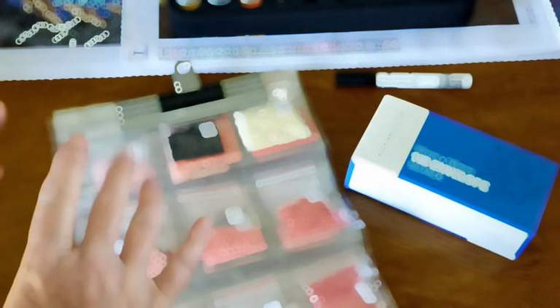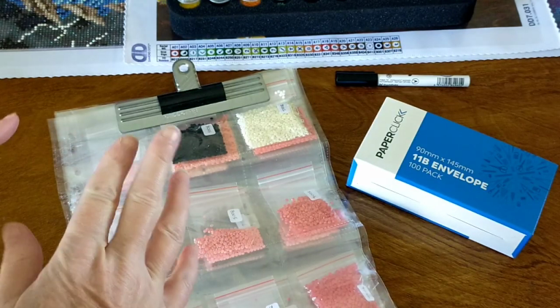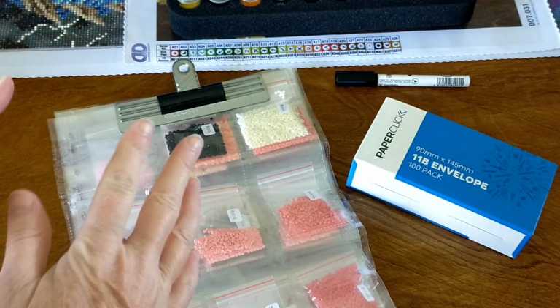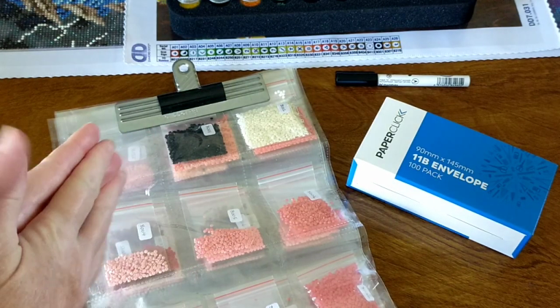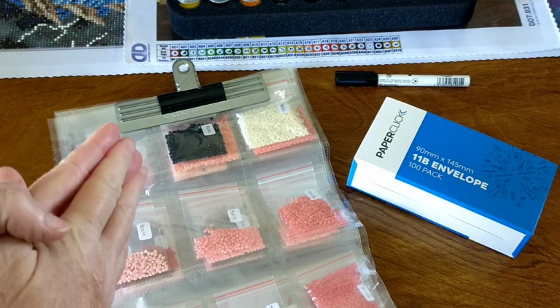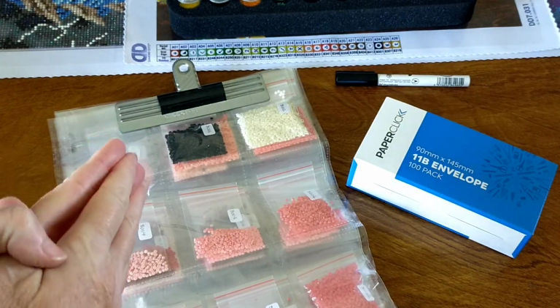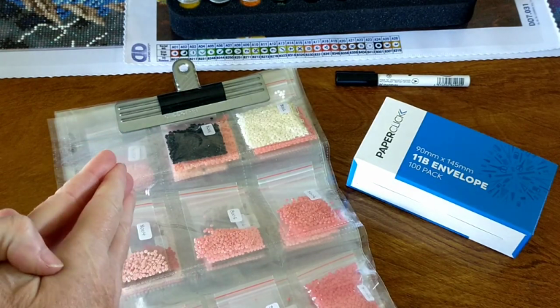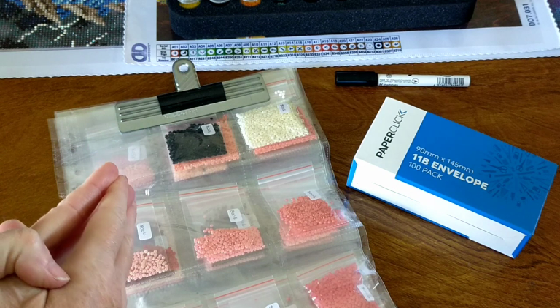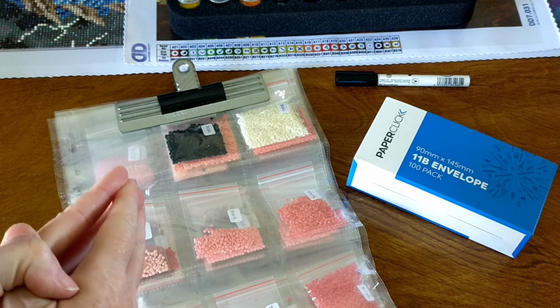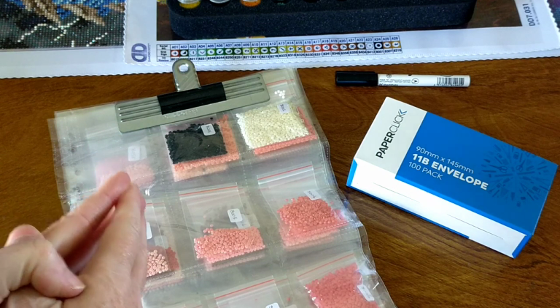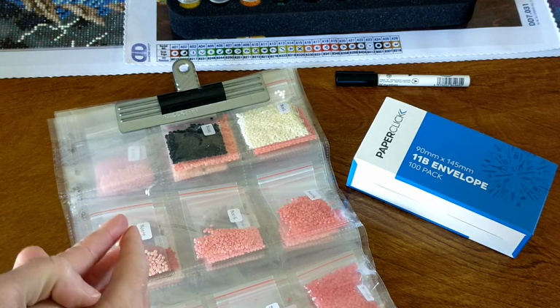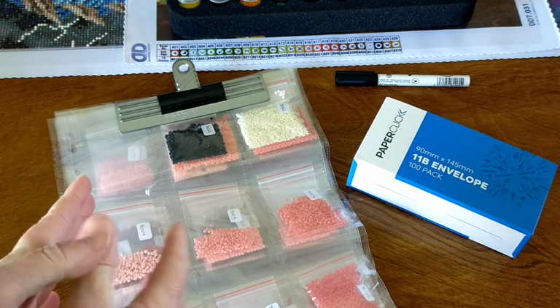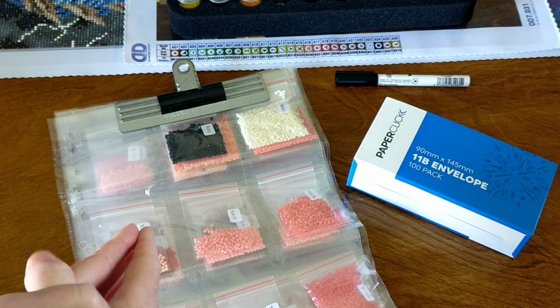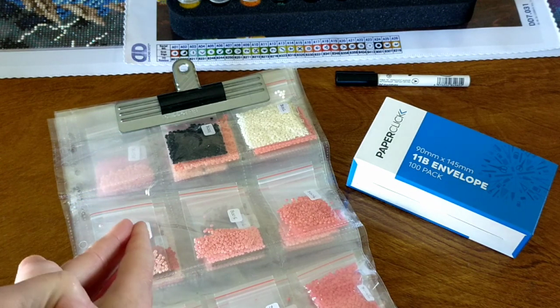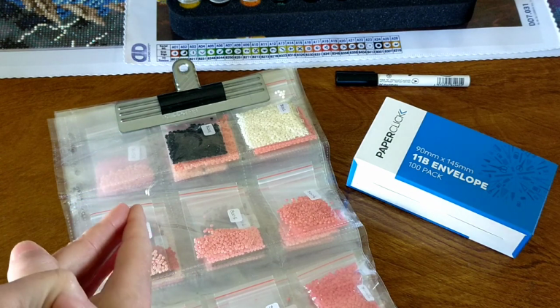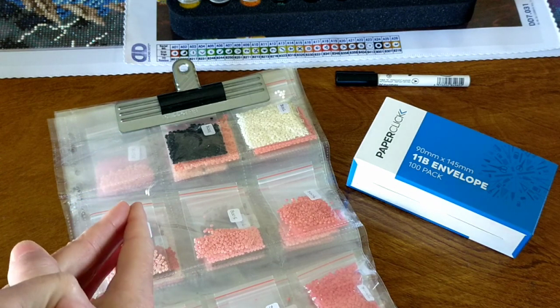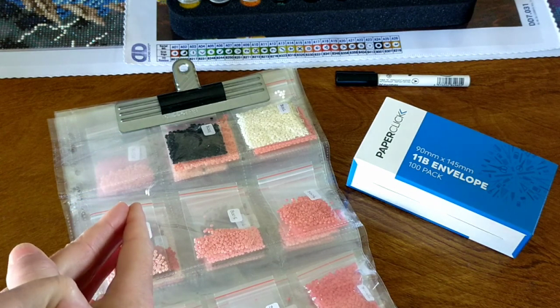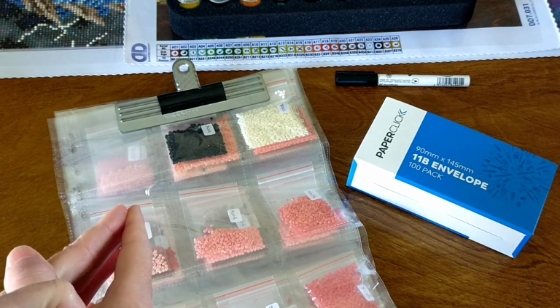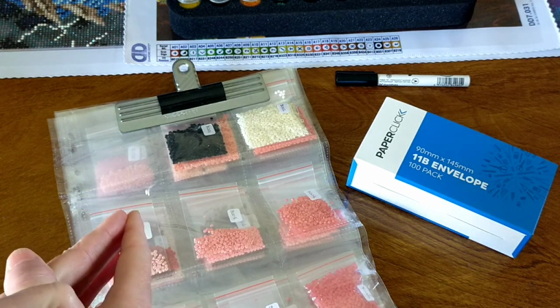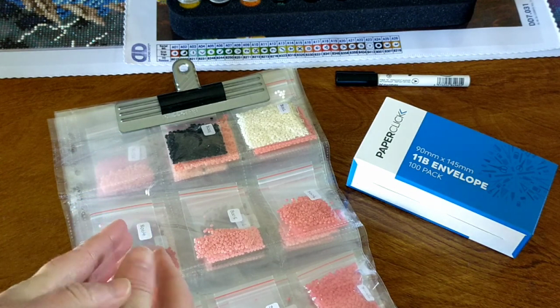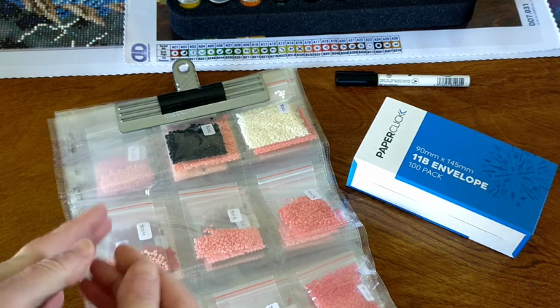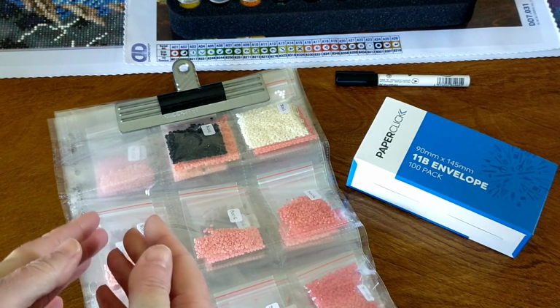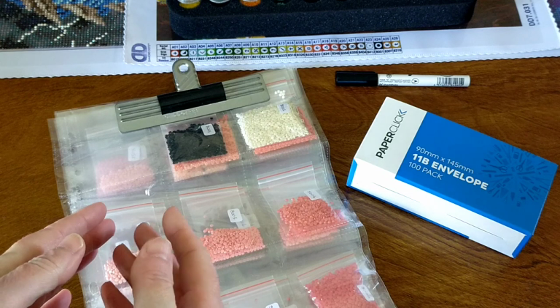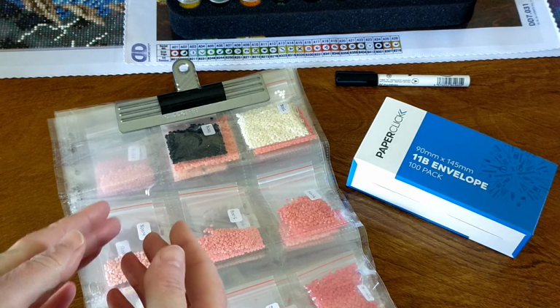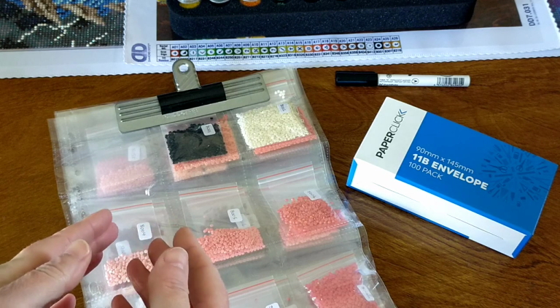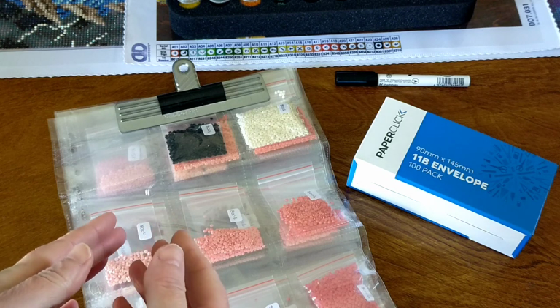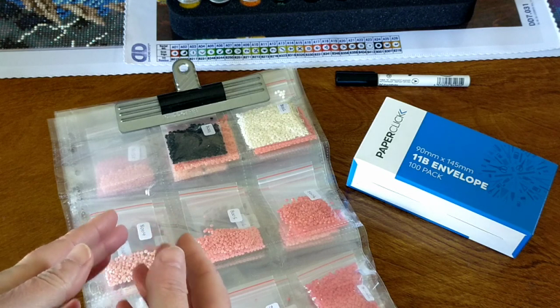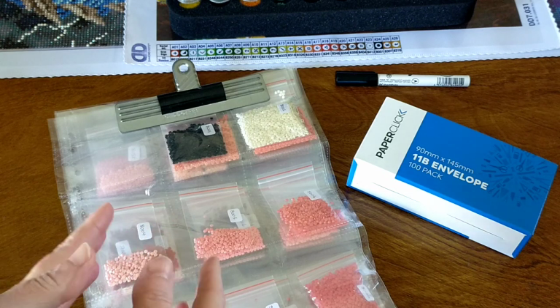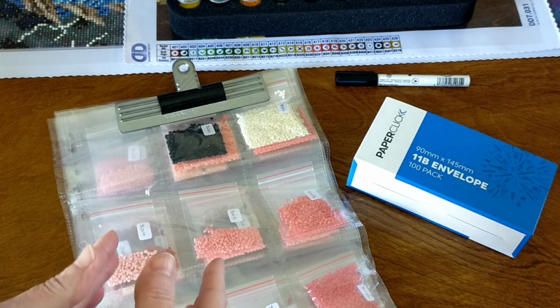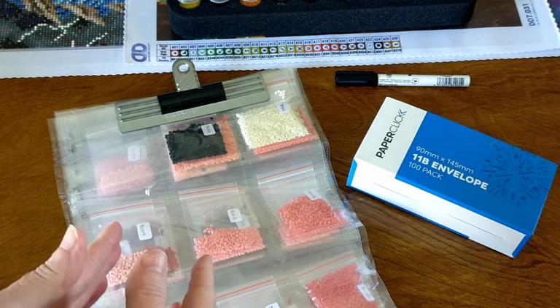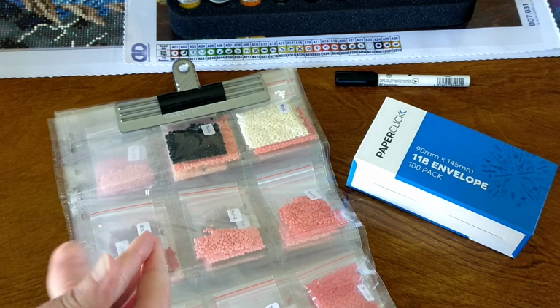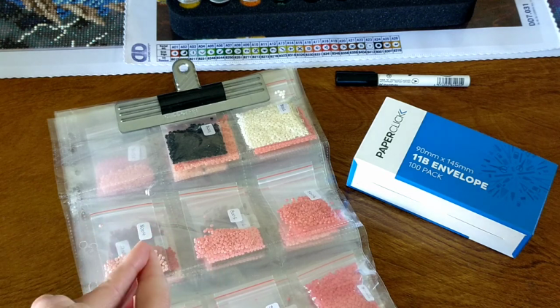Hello and welcome. This is Dee from Crystal Crafts with Dee. I have a quick little video for you just to show you how I organize my Diamond Dots leftover drills.